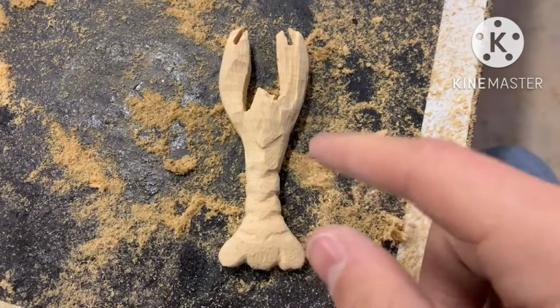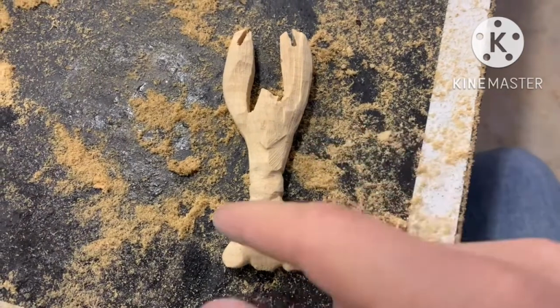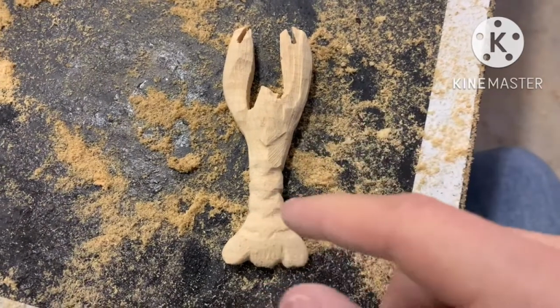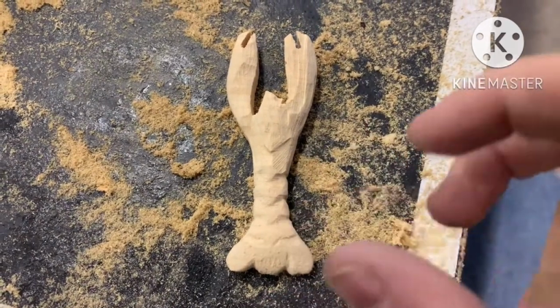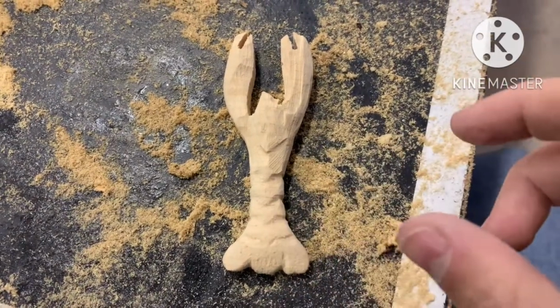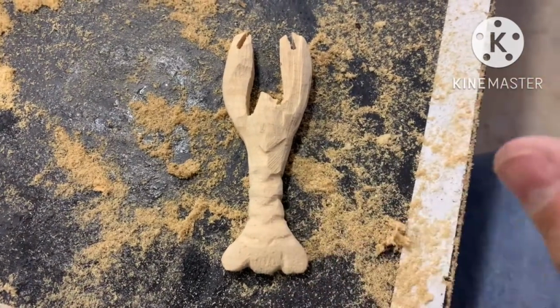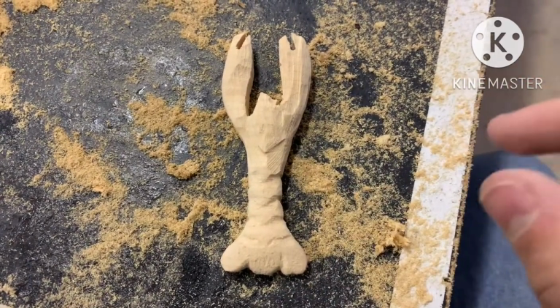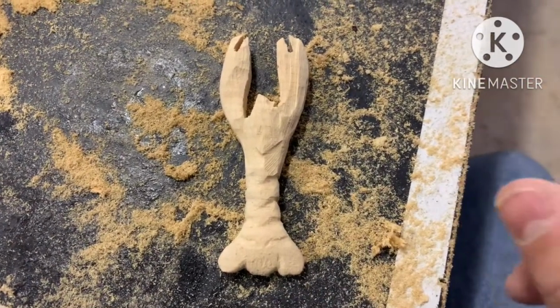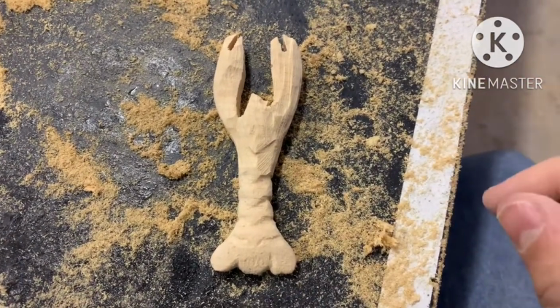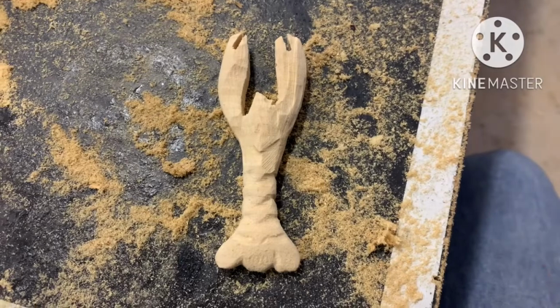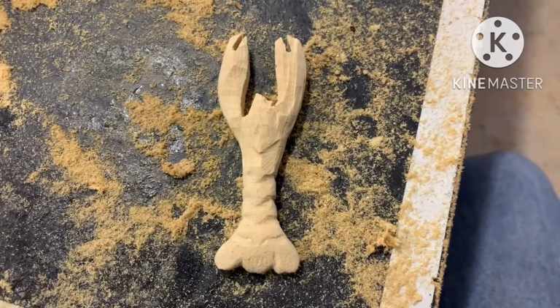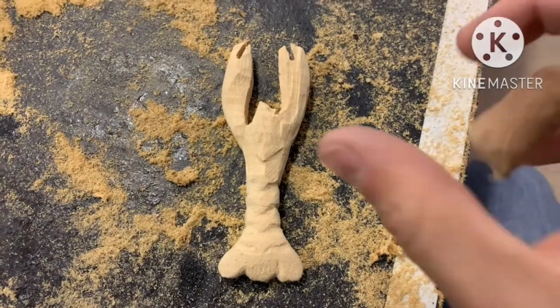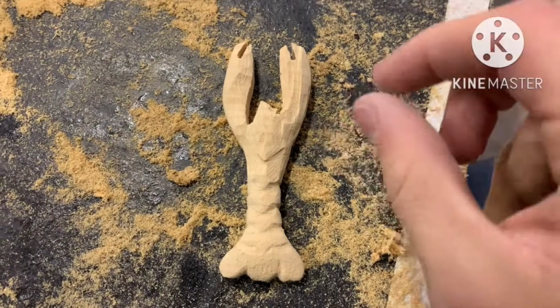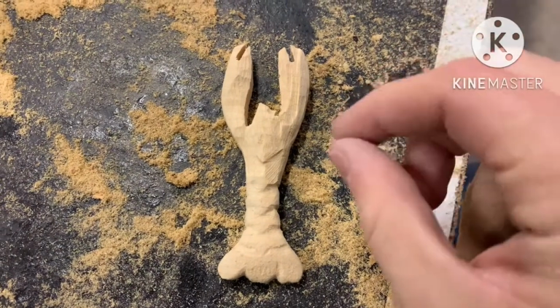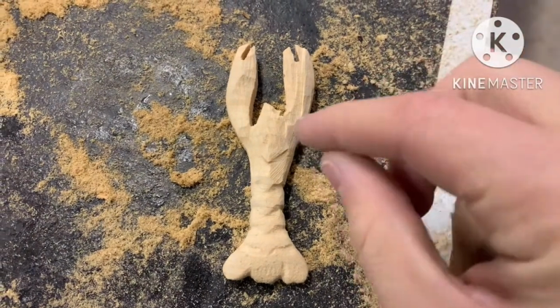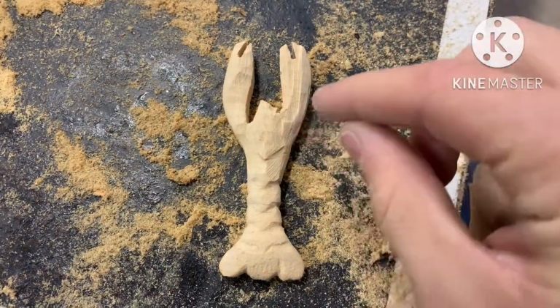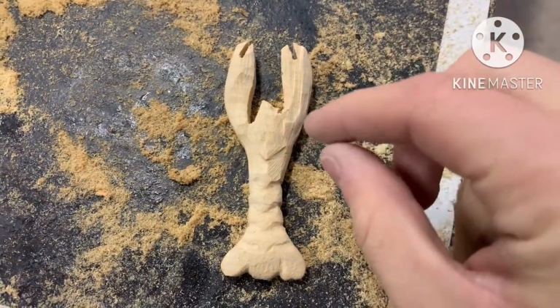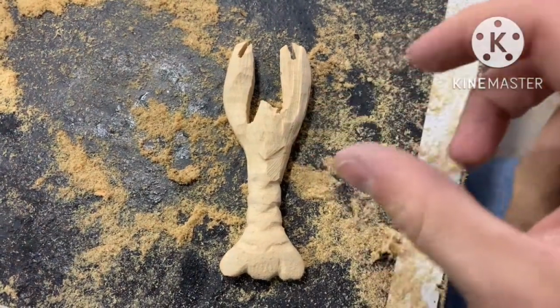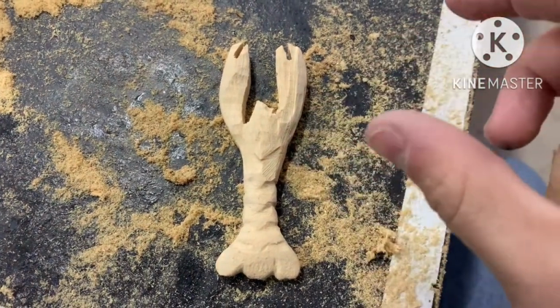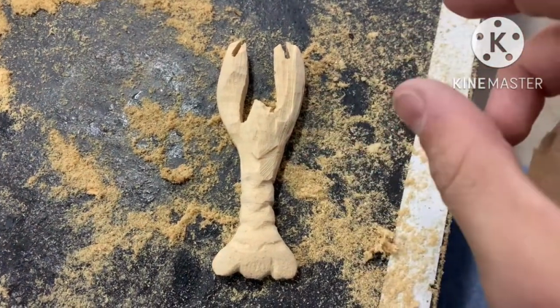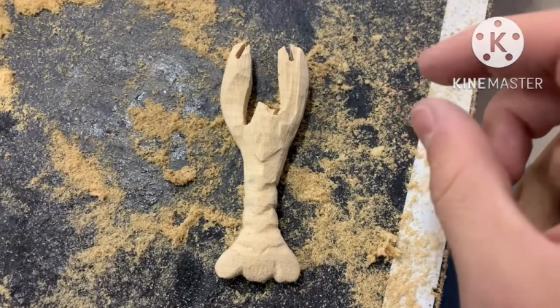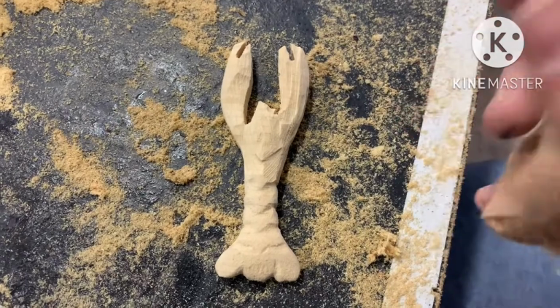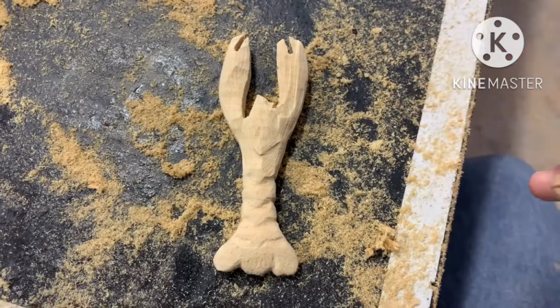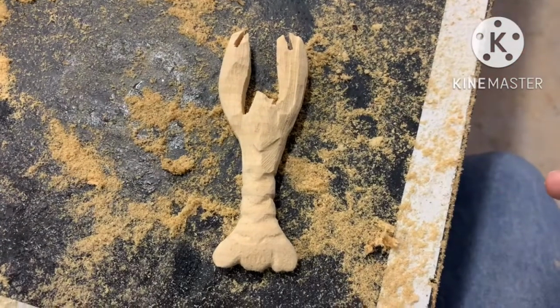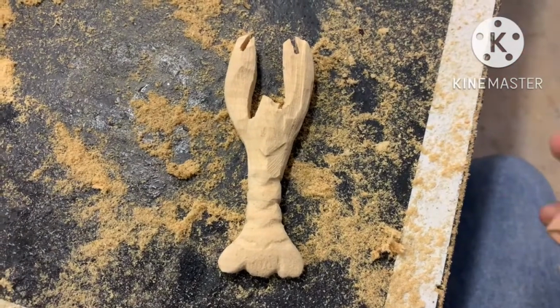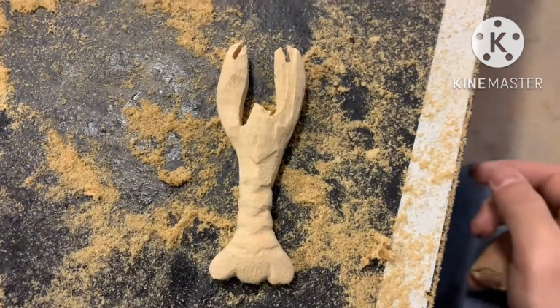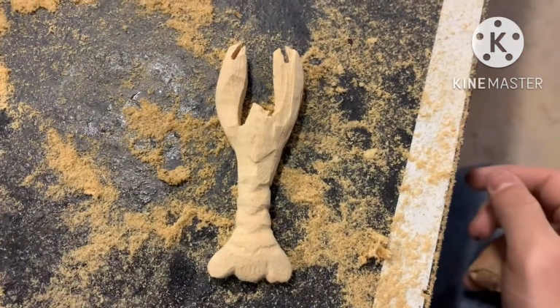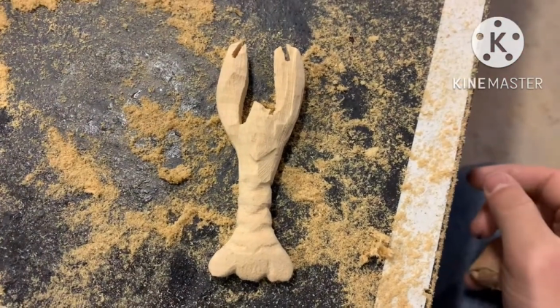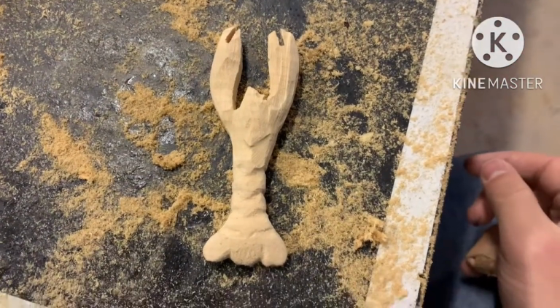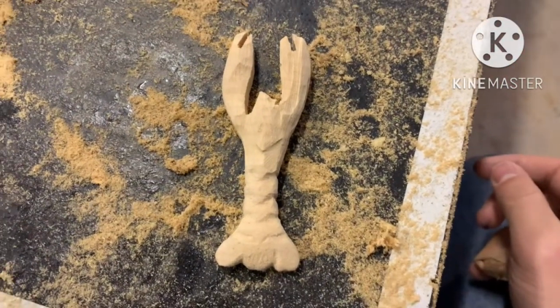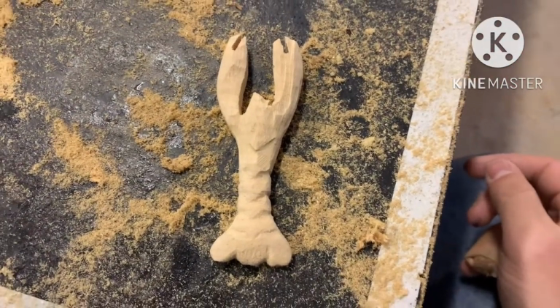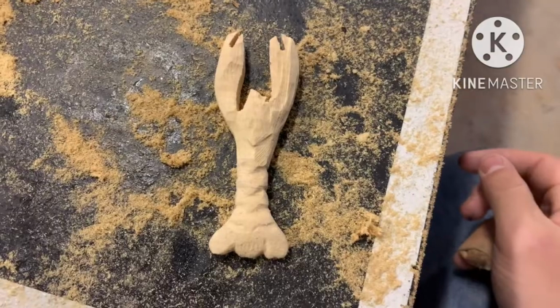The next step is to cut off those little claws and get them prepared for adding an attachment. I have a couple of ideas on how to hollow out the inside to make the joint seem smooth but also allow movement, so we'll give that a shot.